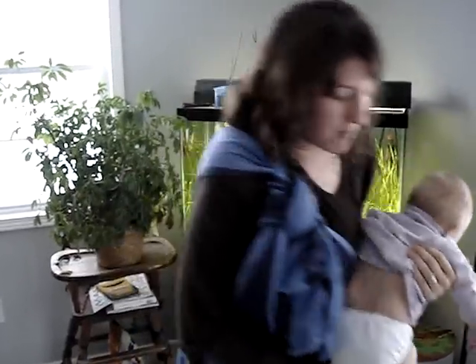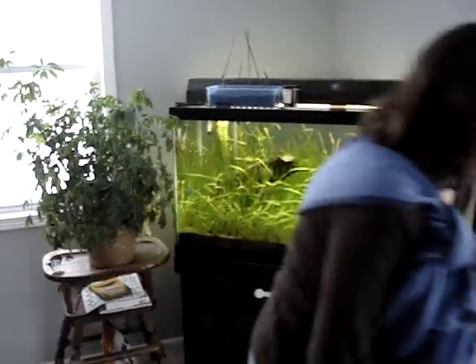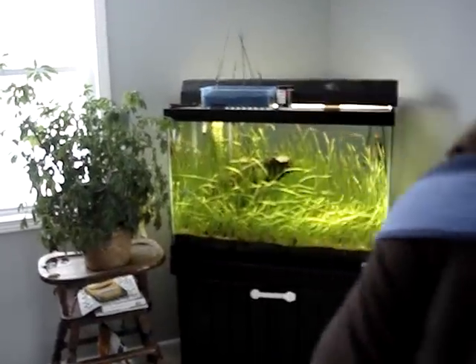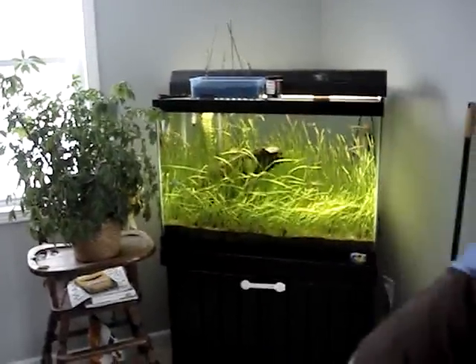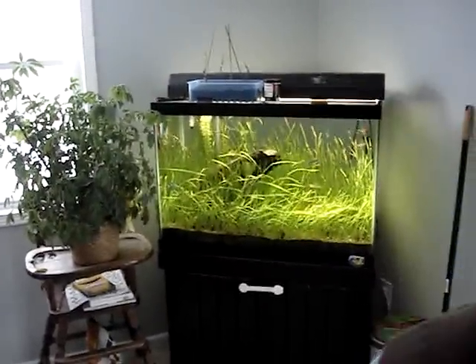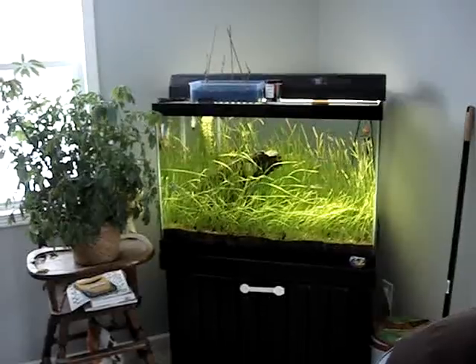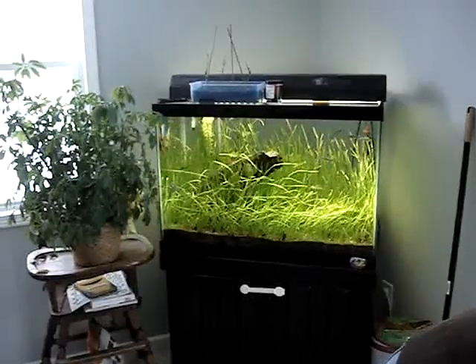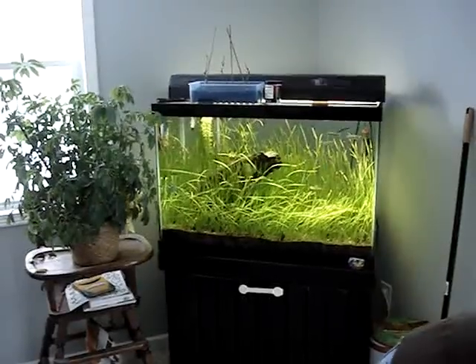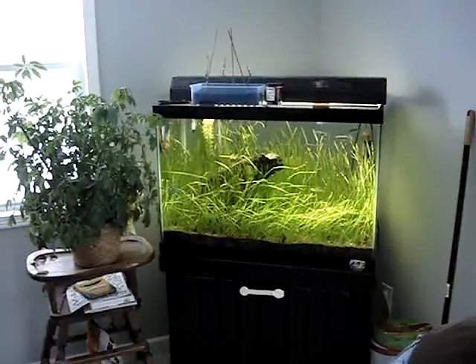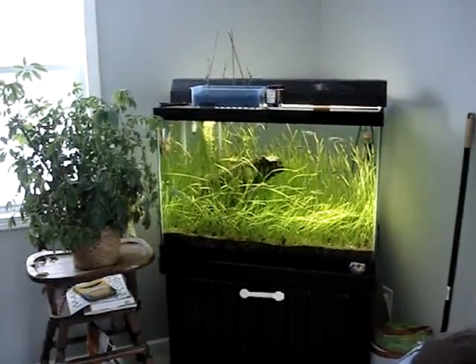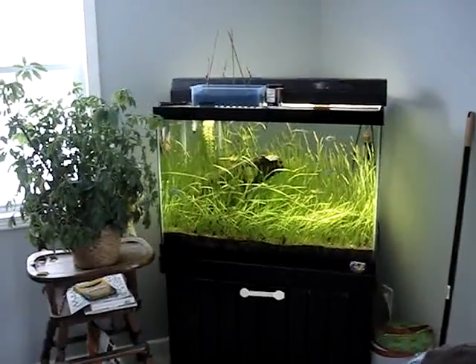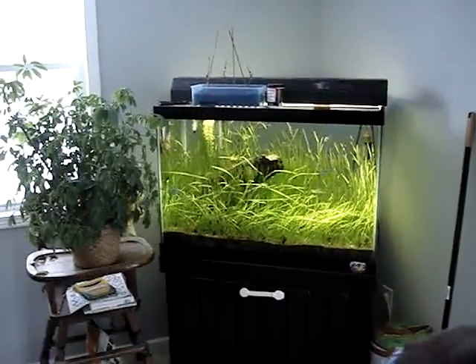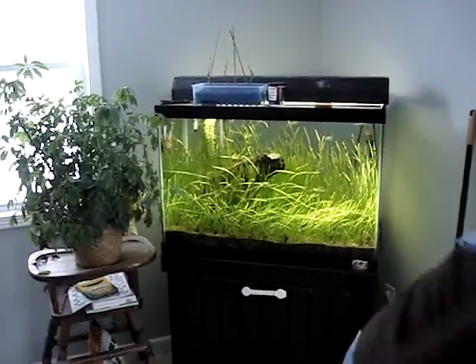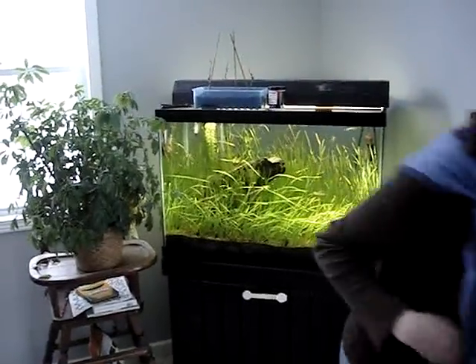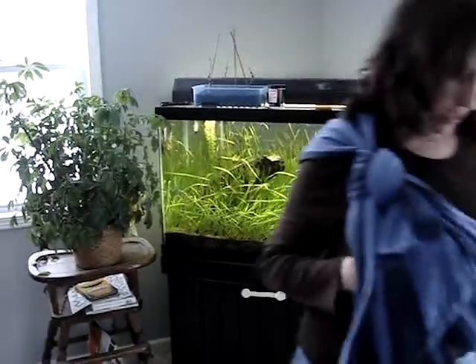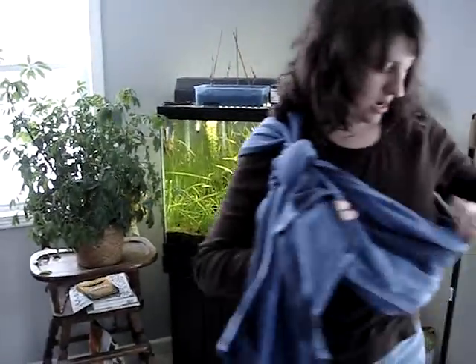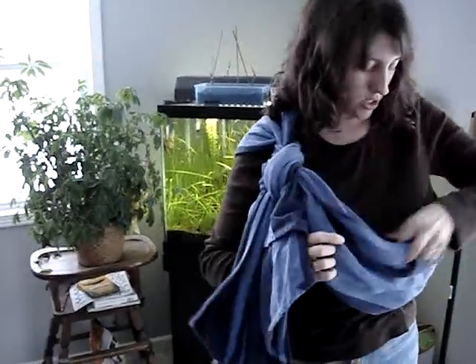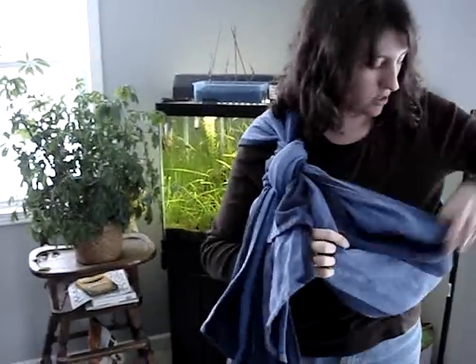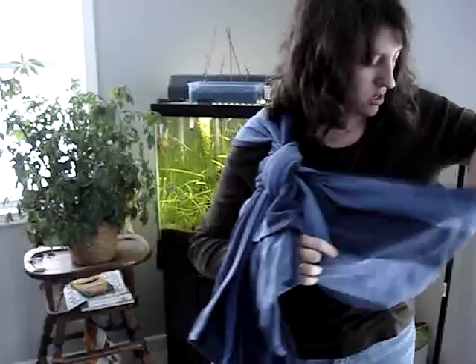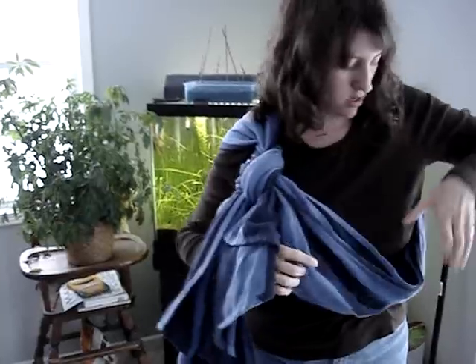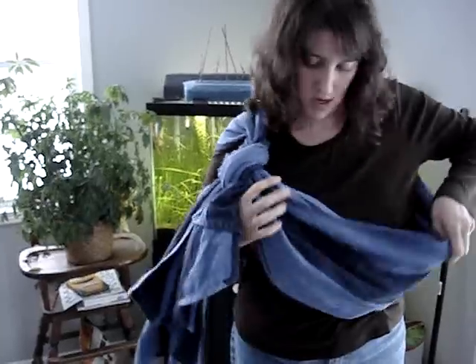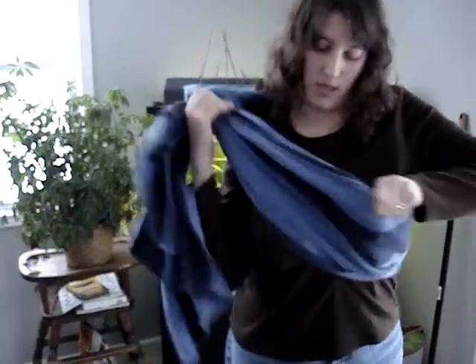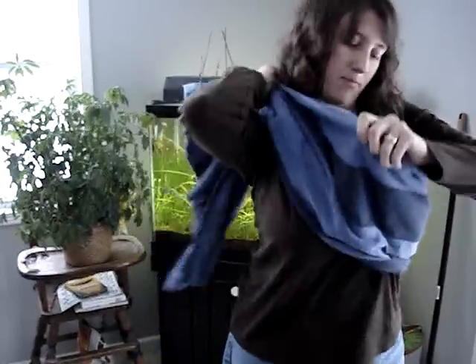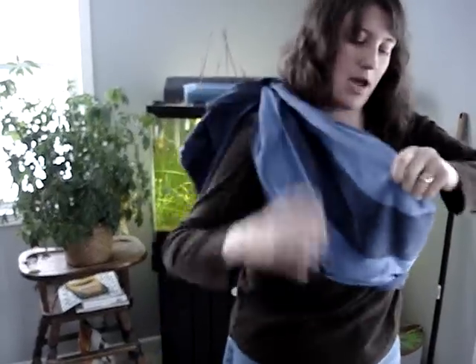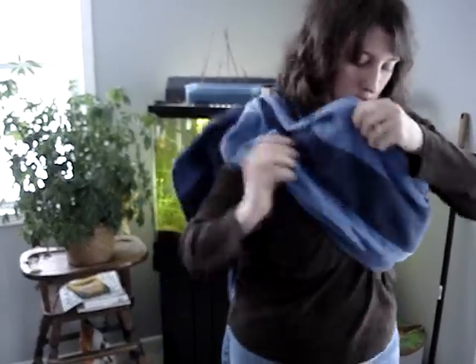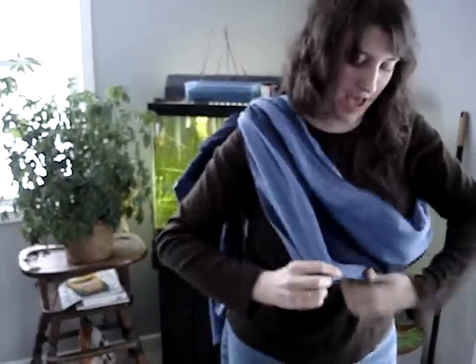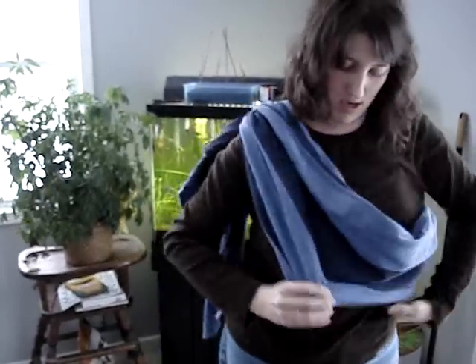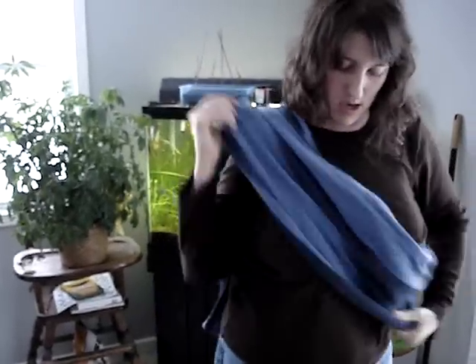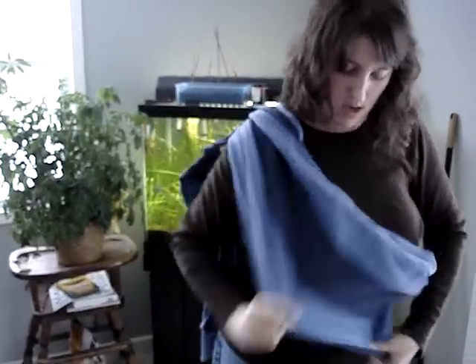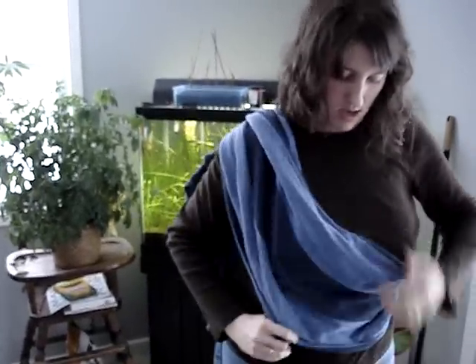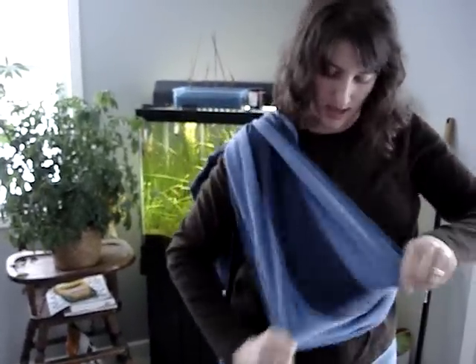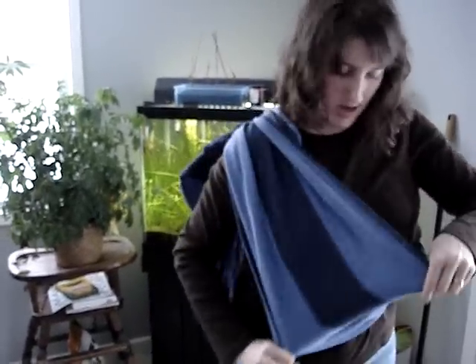Pop the baby back out for a second, and then I just slip the knot around to the back like that.